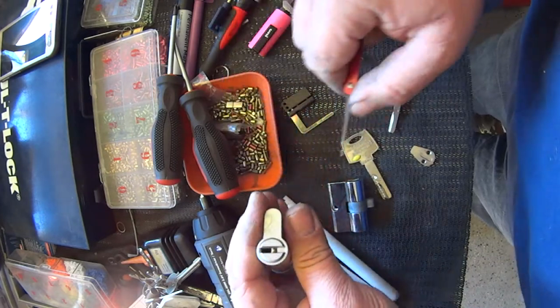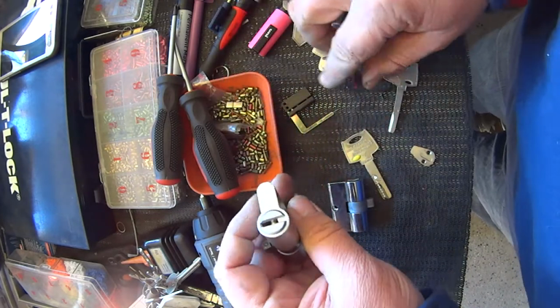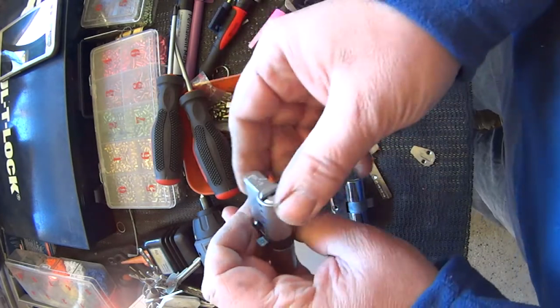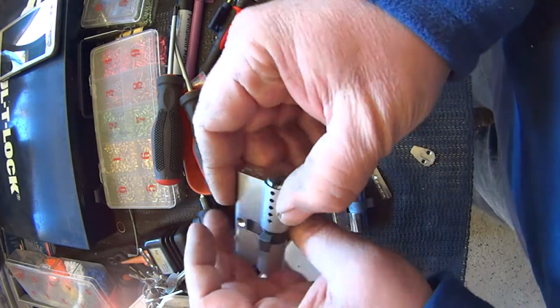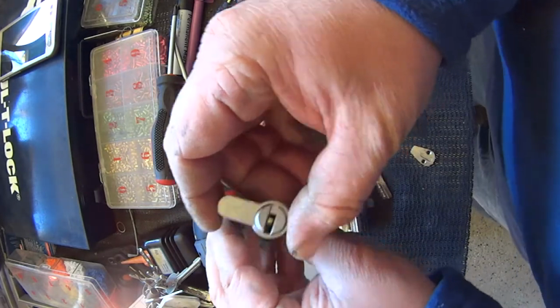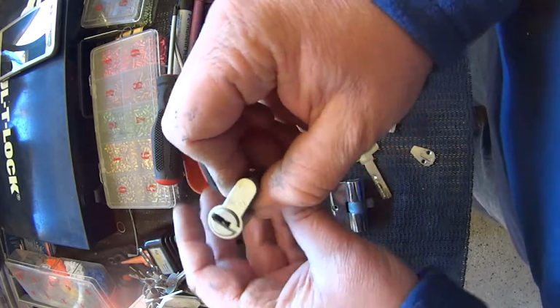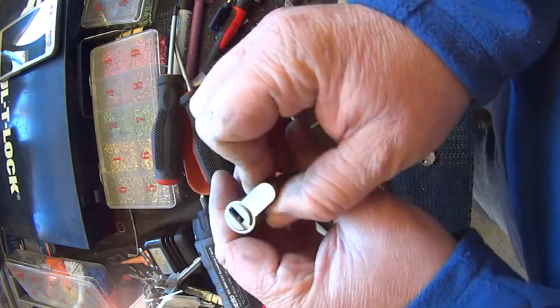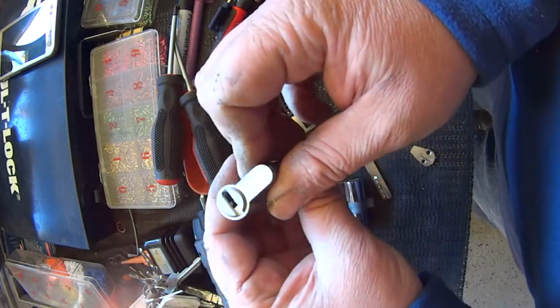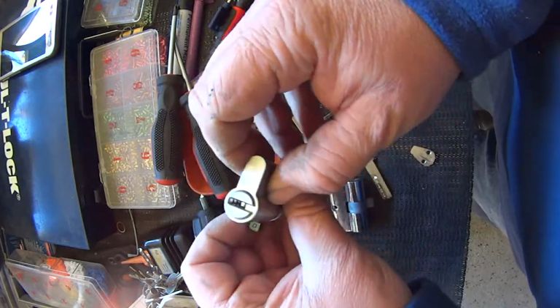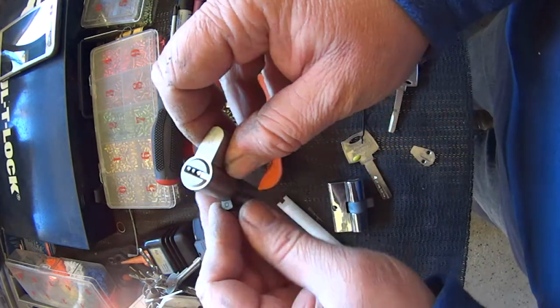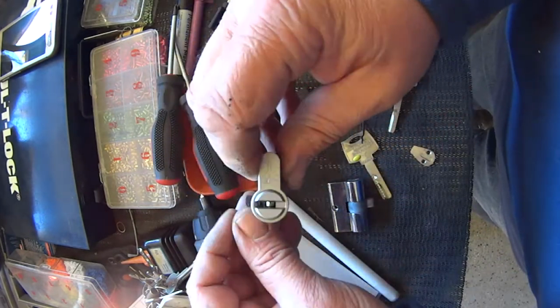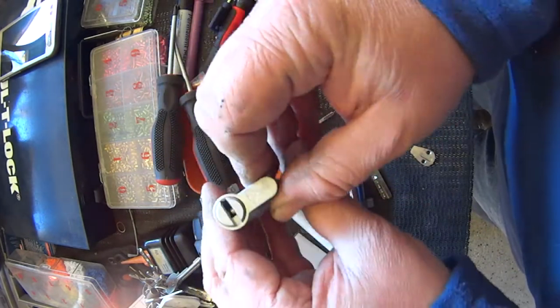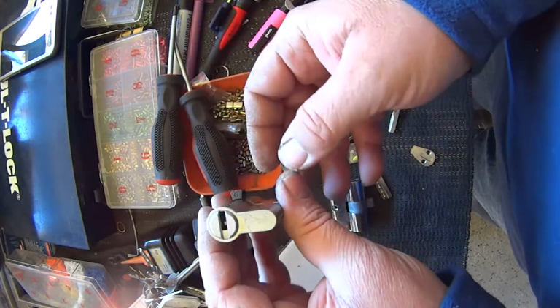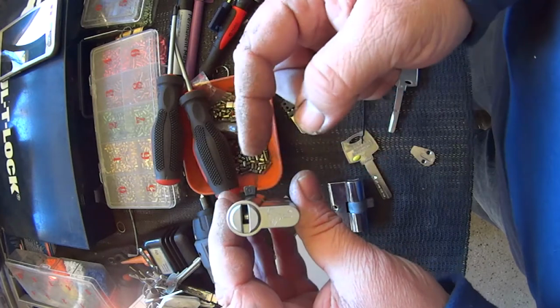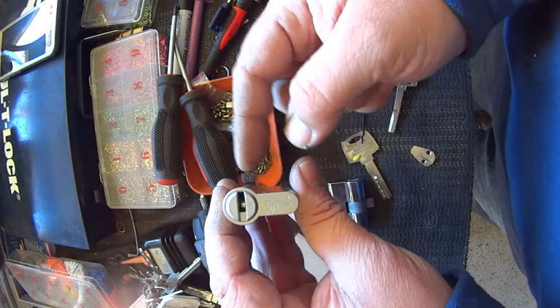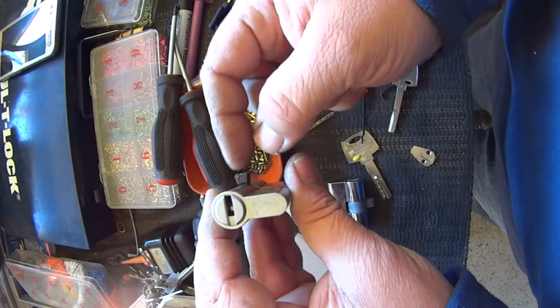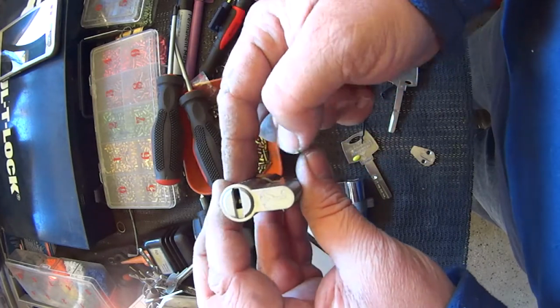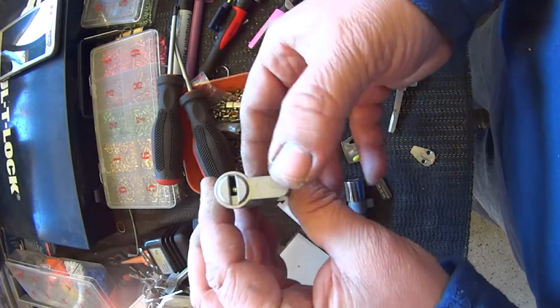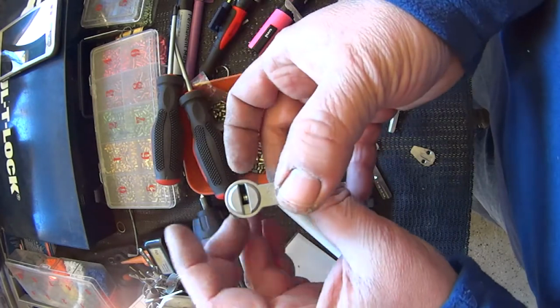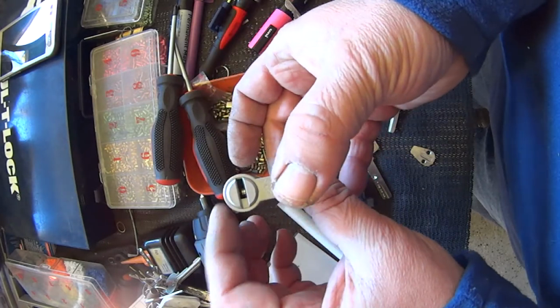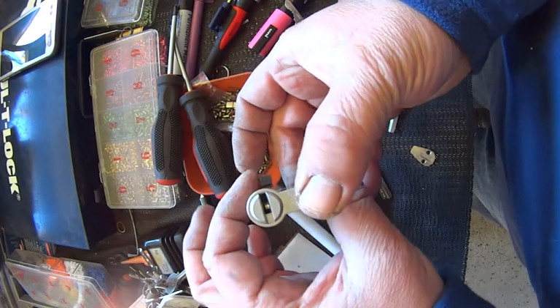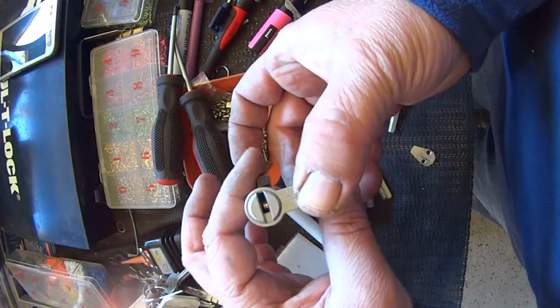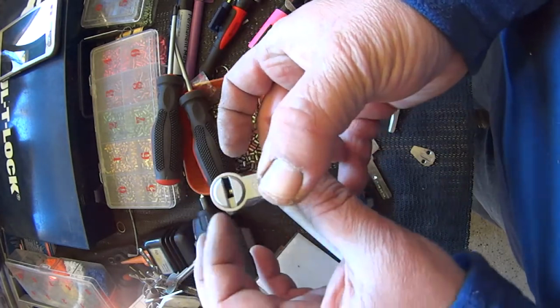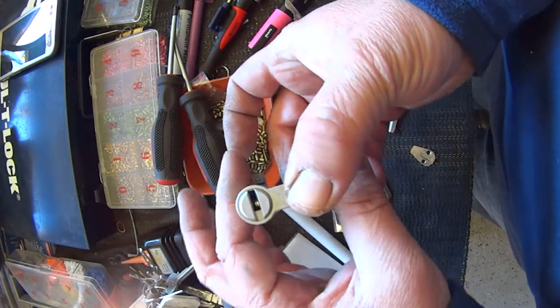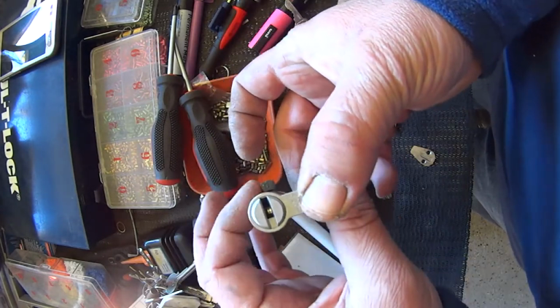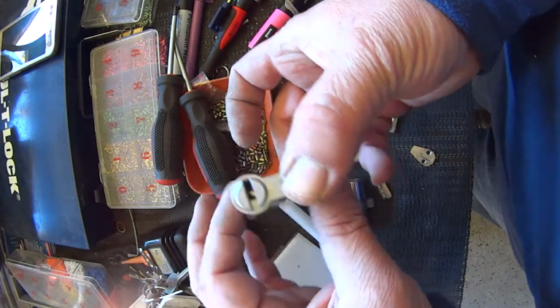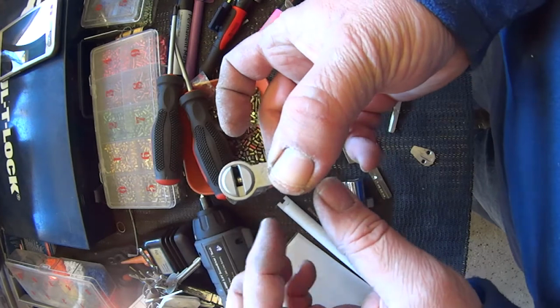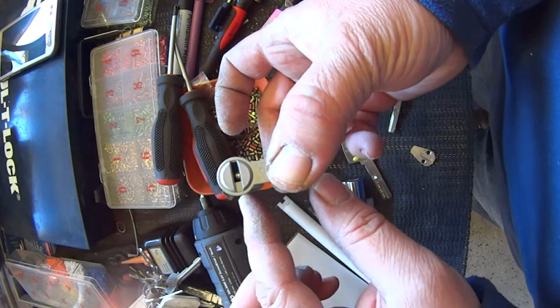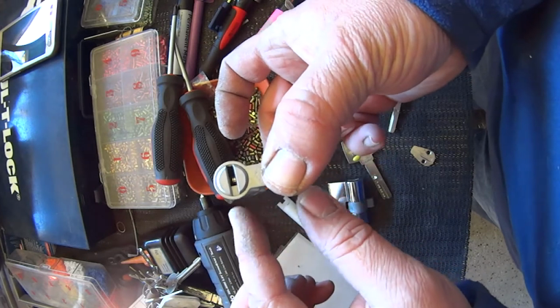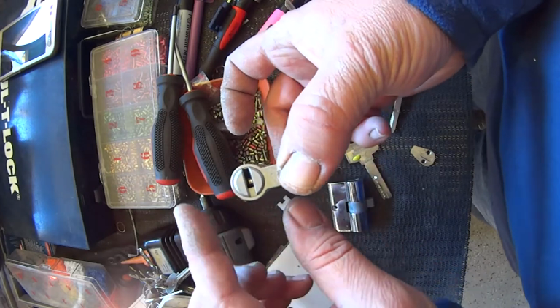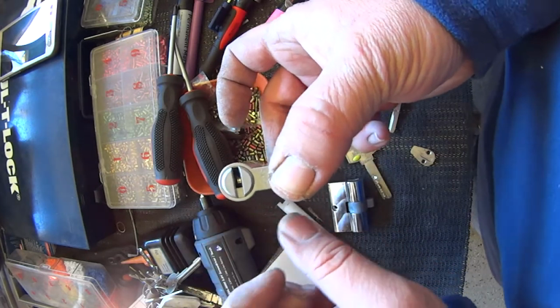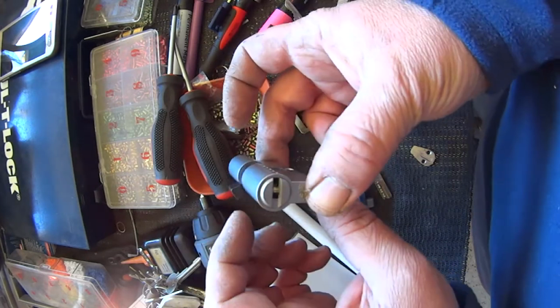There we go. Just checking it now — we actually have the cam up the wrong way, so we'll spin that round and that should work.